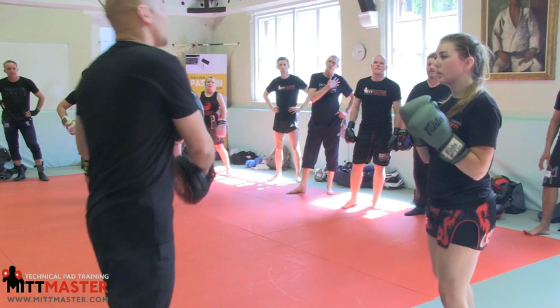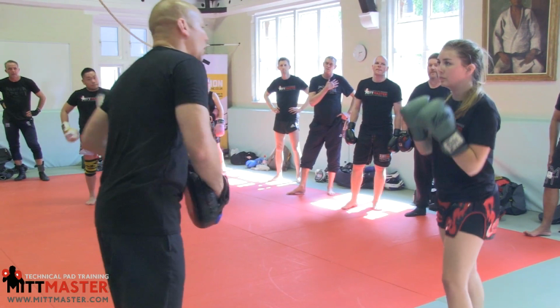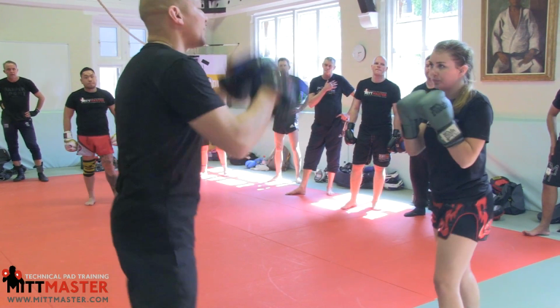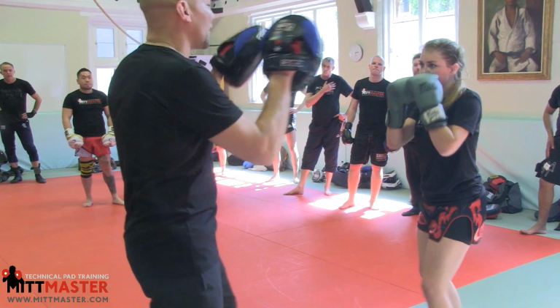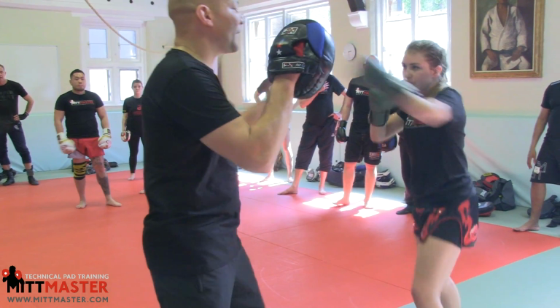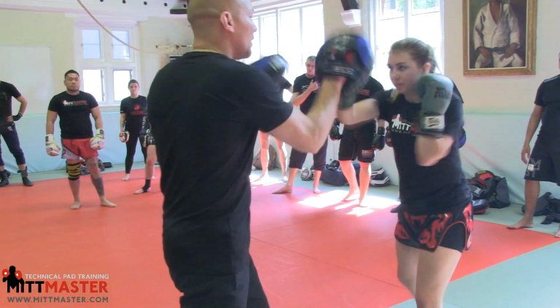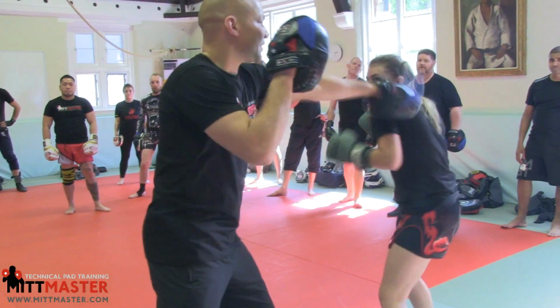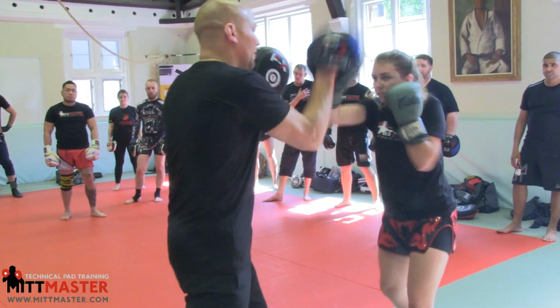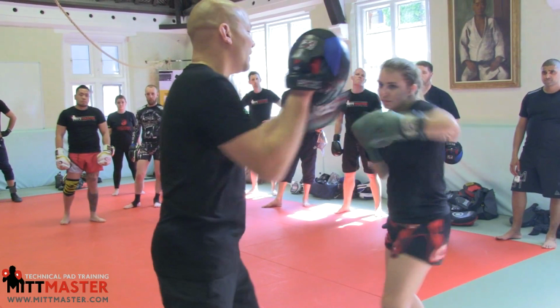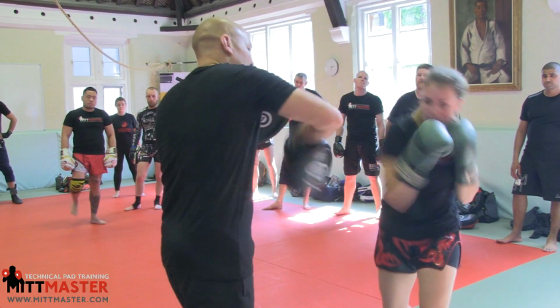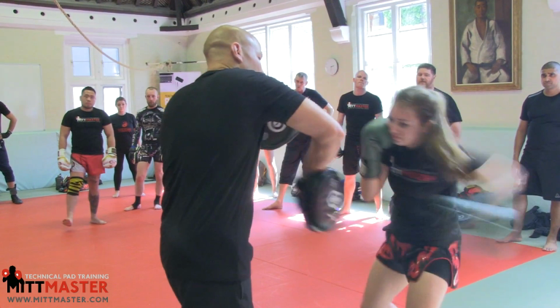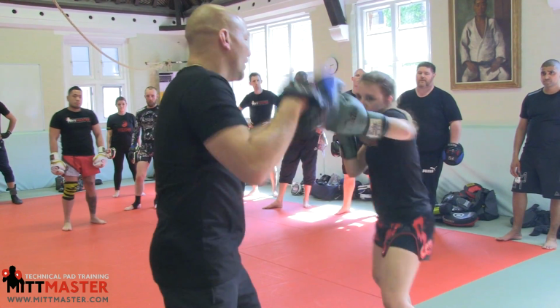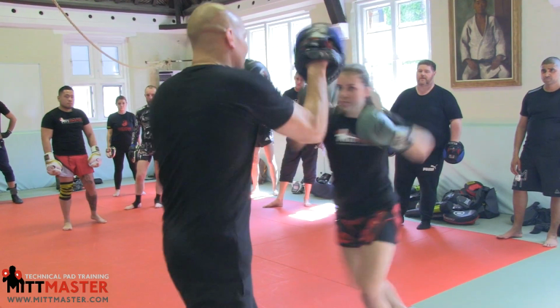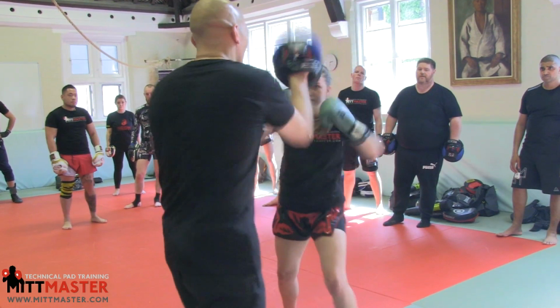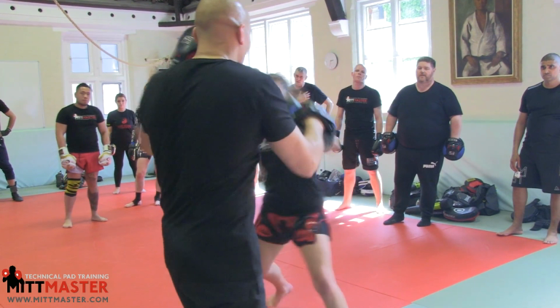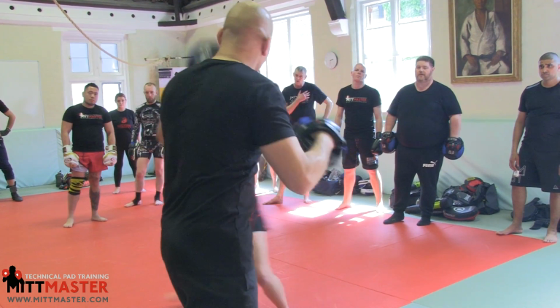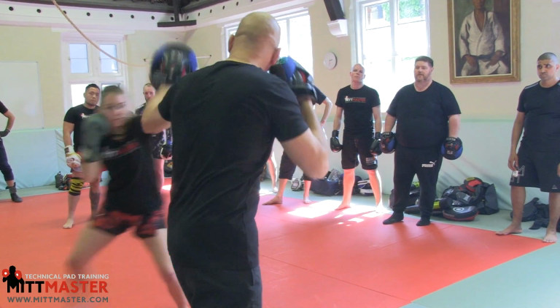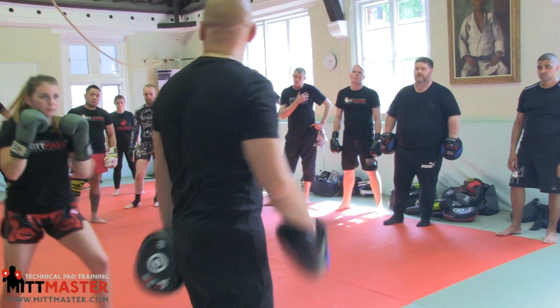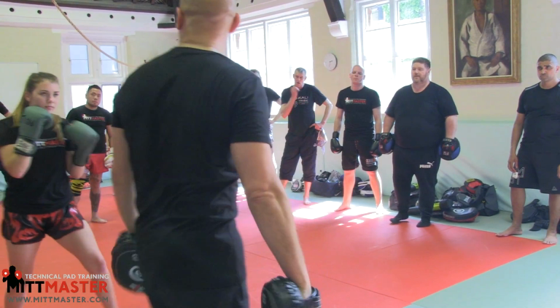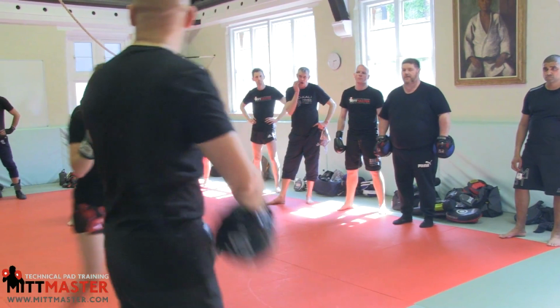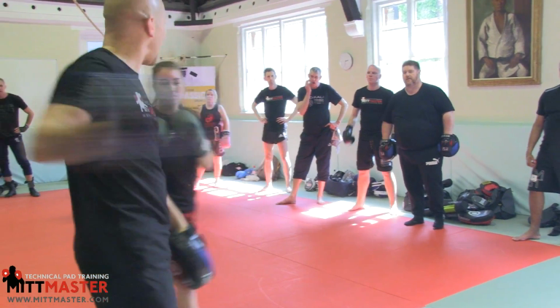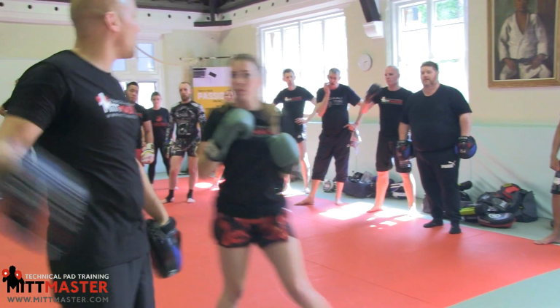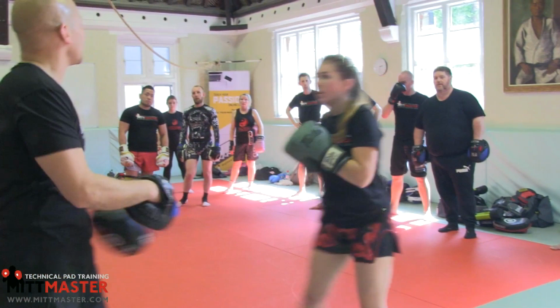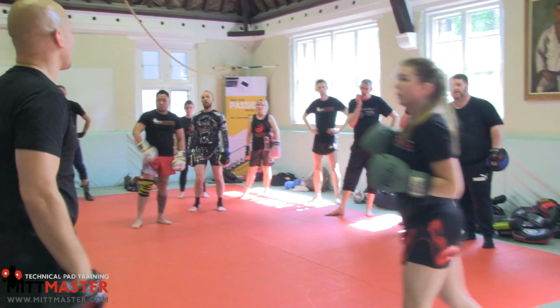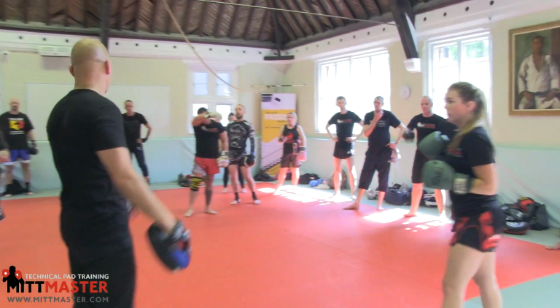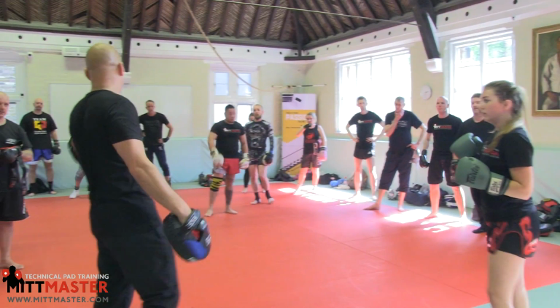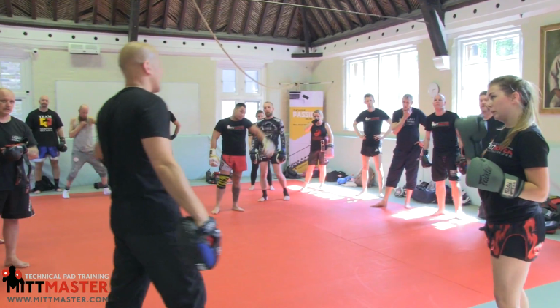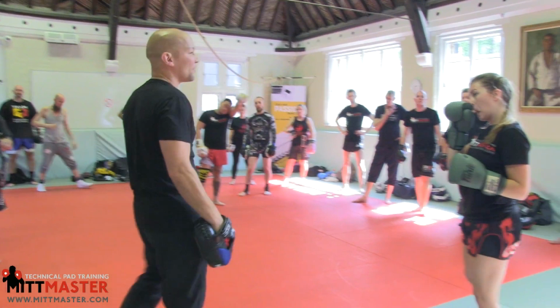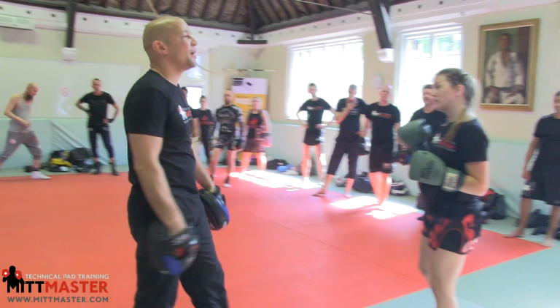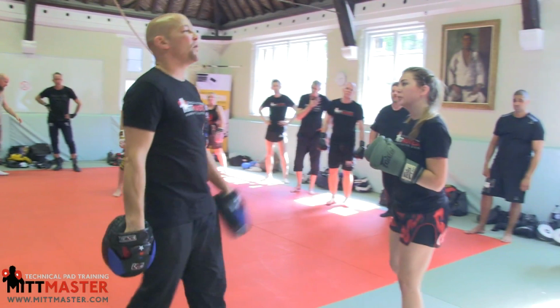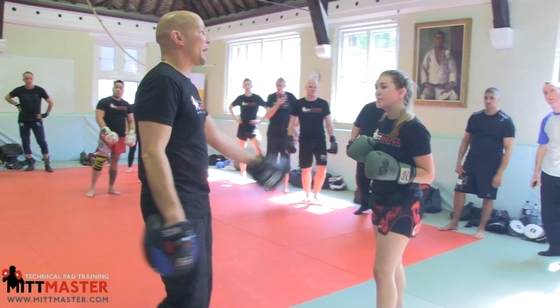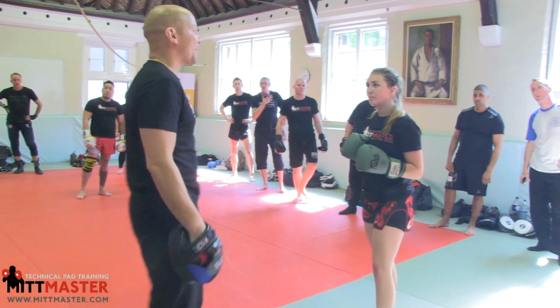So for boxing: one, two, slip, double hook, cross, cross, triple jab — one, two, three — move to the right. There's no spin back fist in boxing until you're safe. You move that way, safe up. Move to your right as you do it.